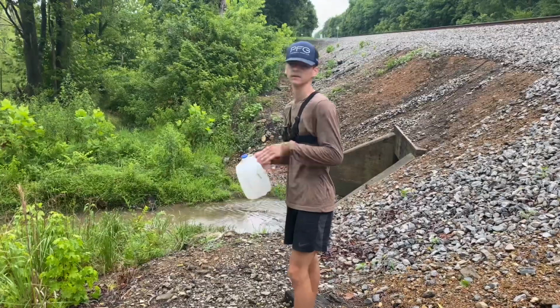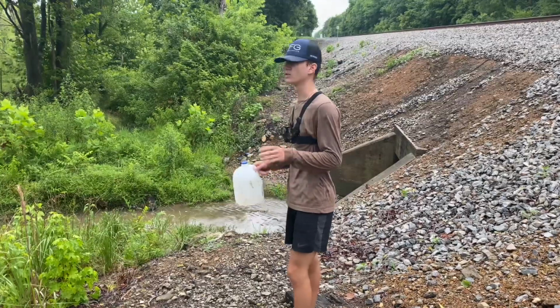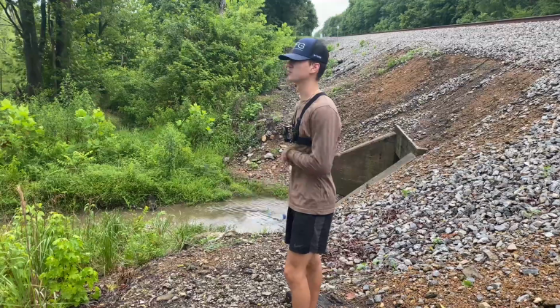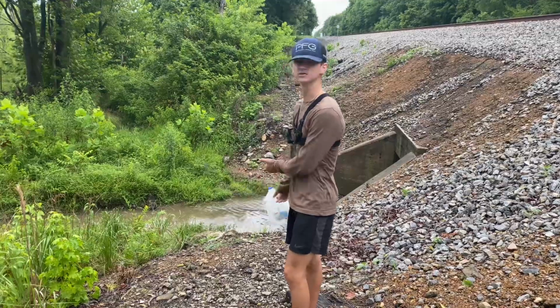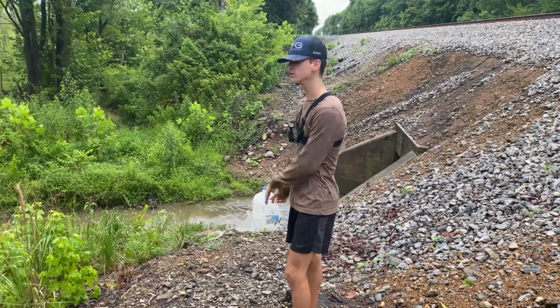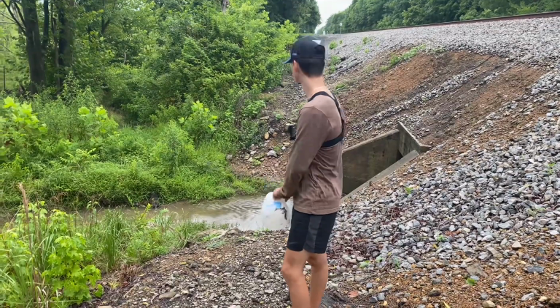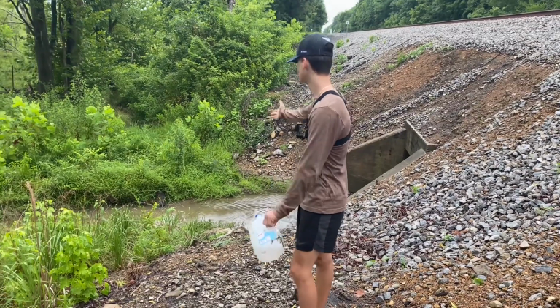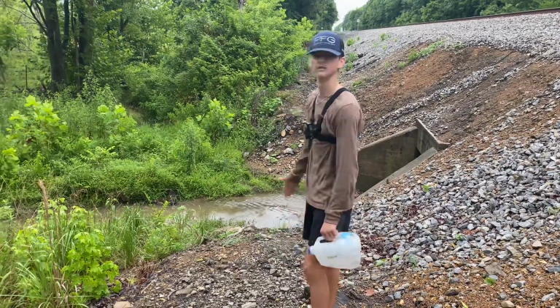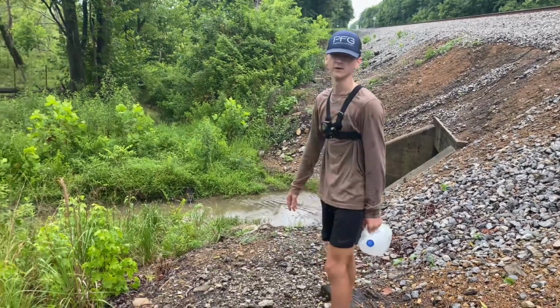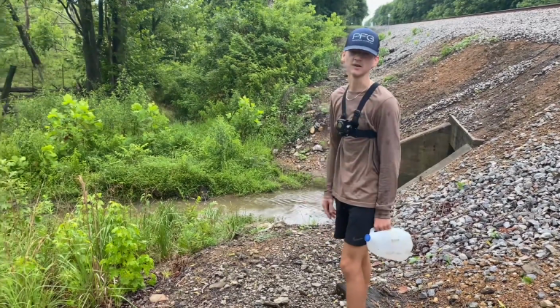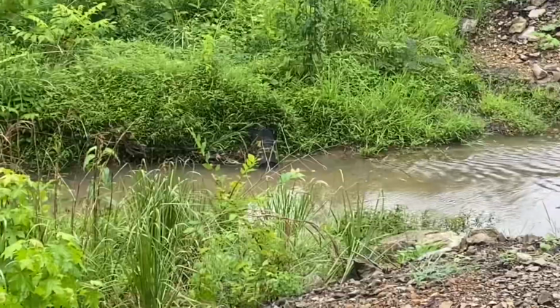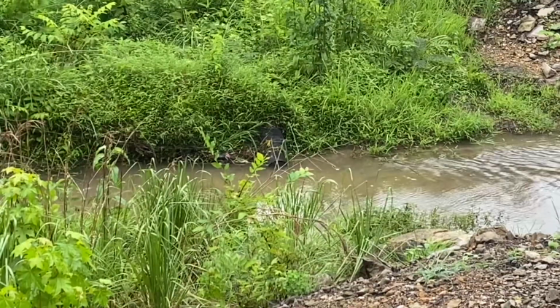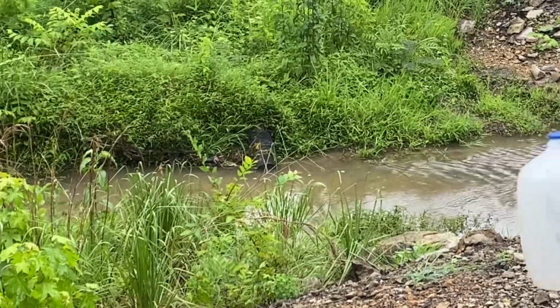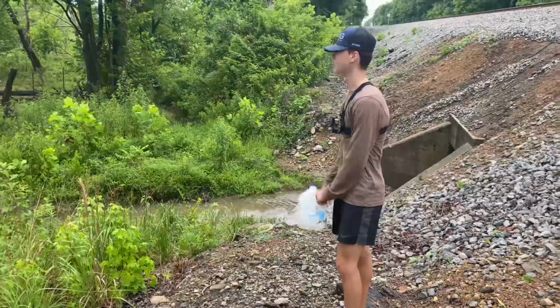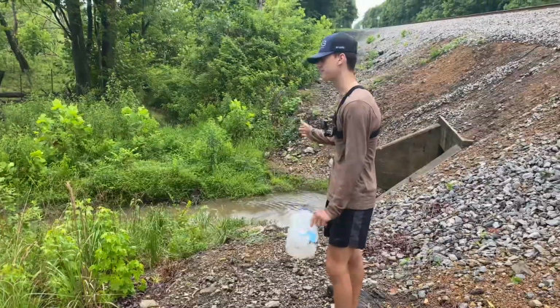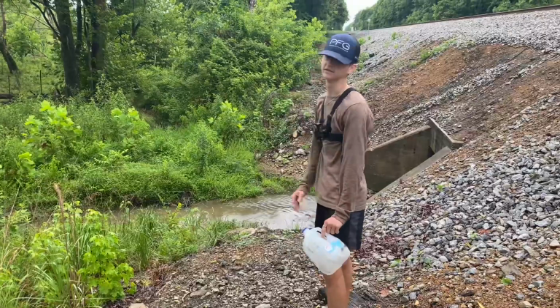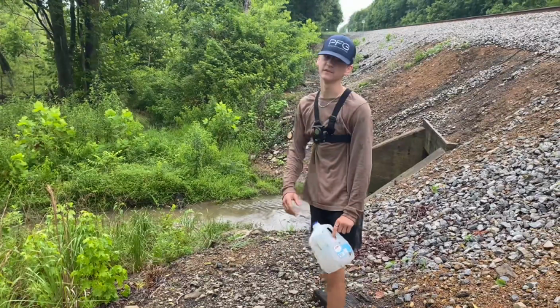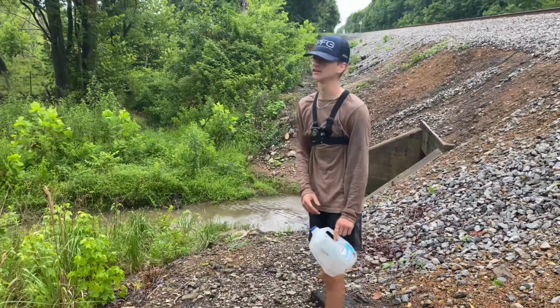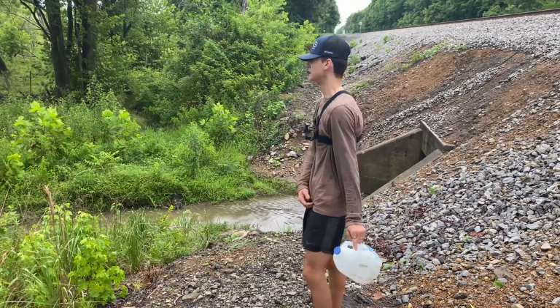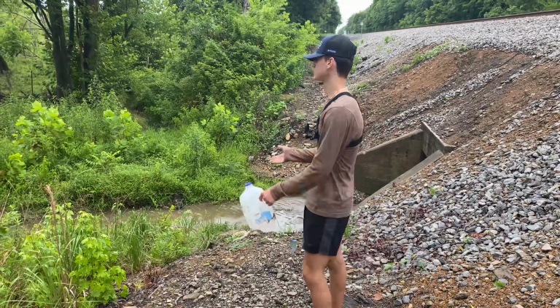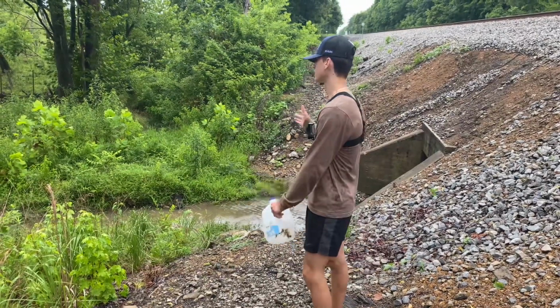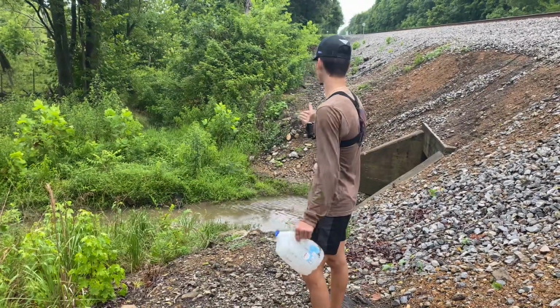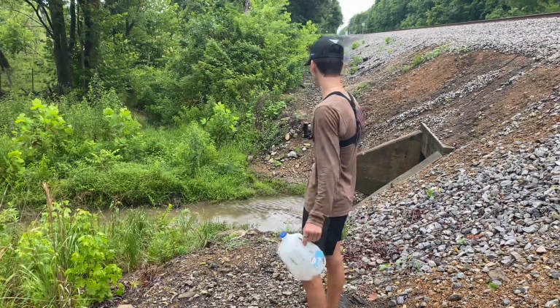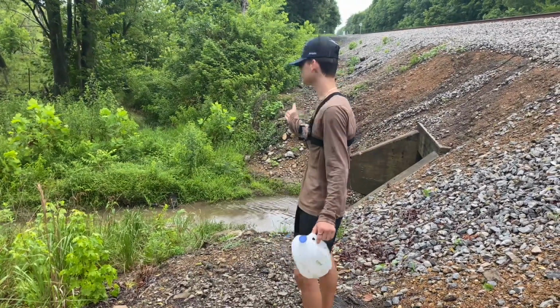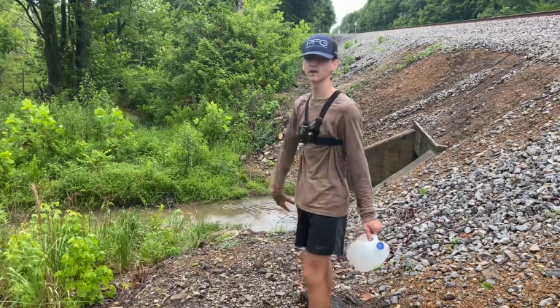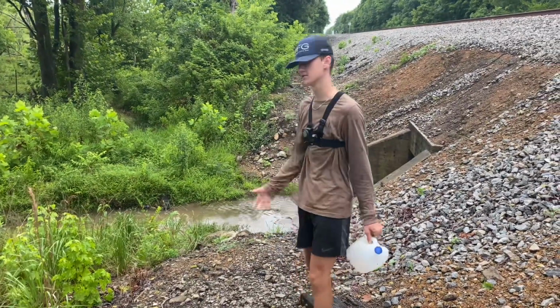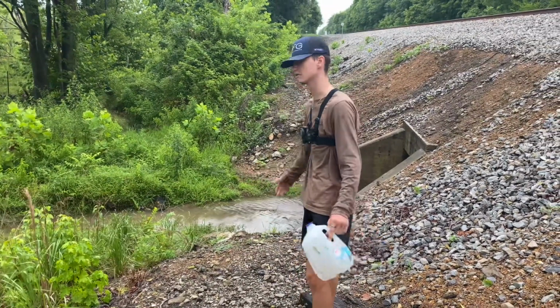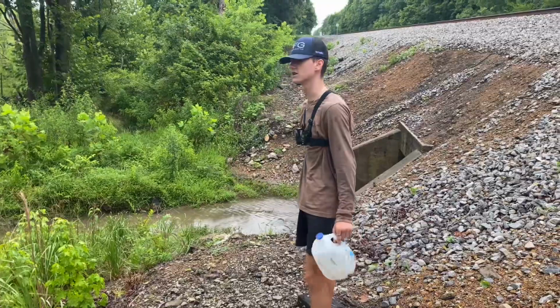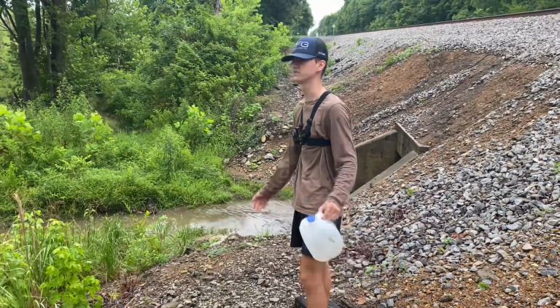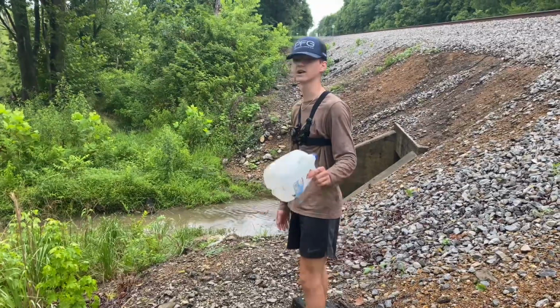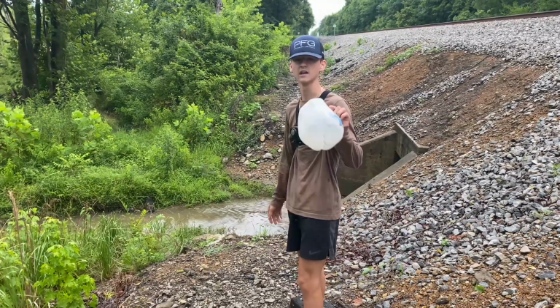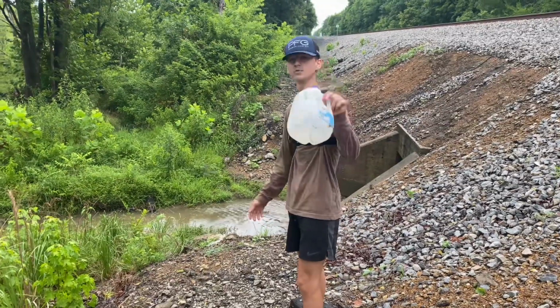As we're approaching the creek, the minnow trap is out of the water — that's not good. I doubt there's gonna be any minnows in there. We had a big rain, and as you can tell the water's muddy. But let's go check it out and see if we actually got any.